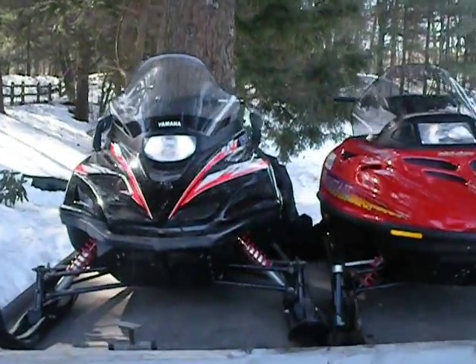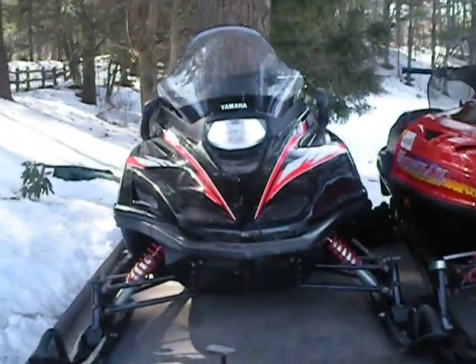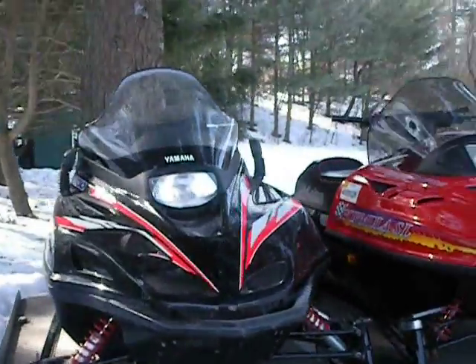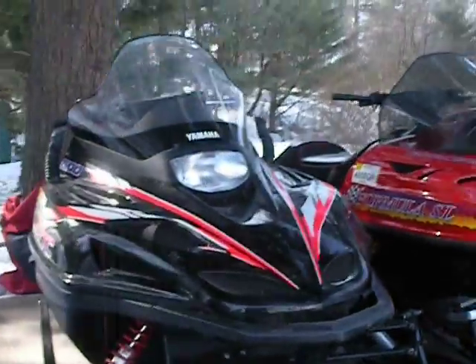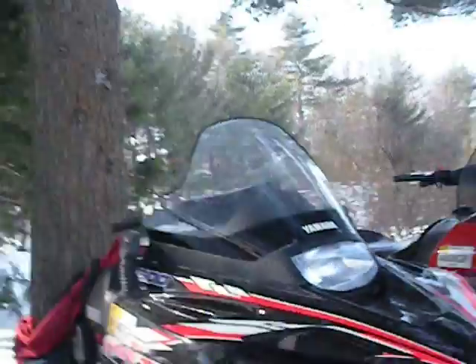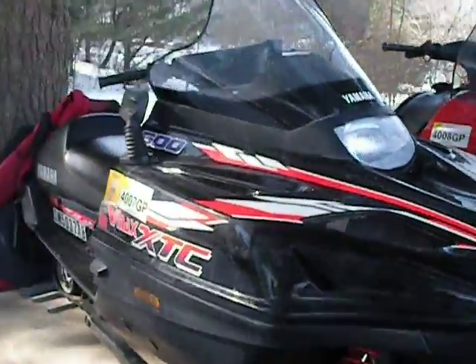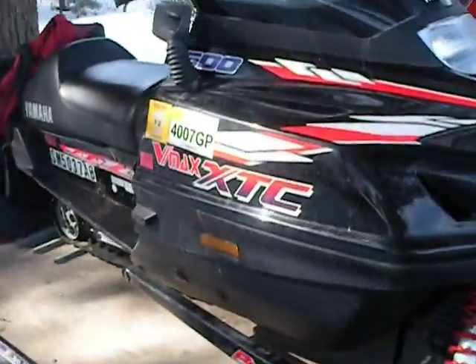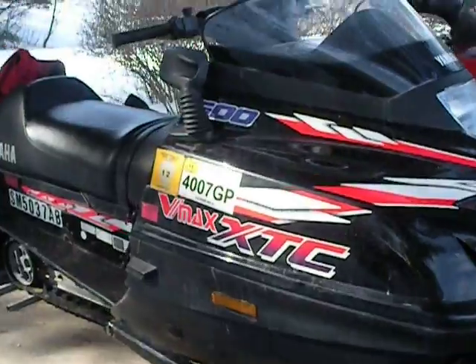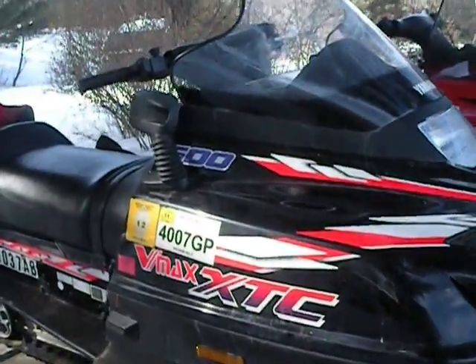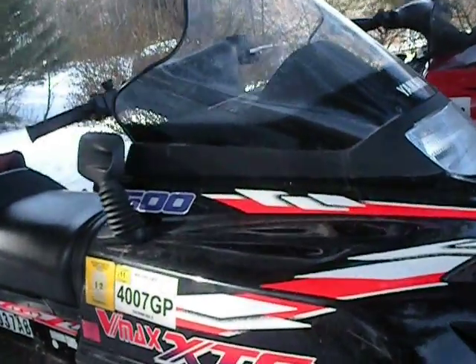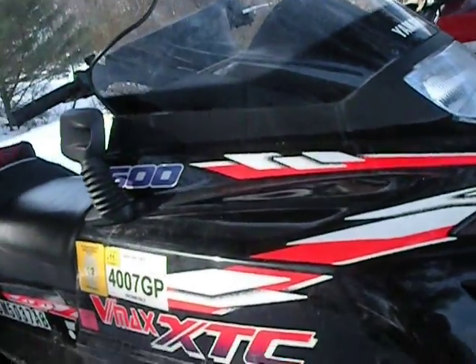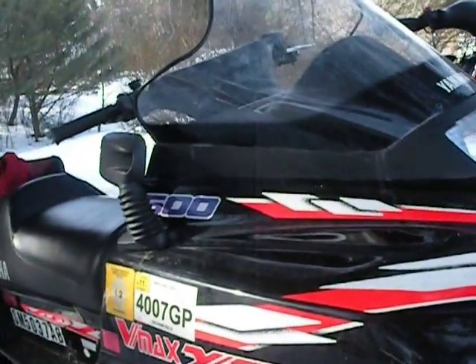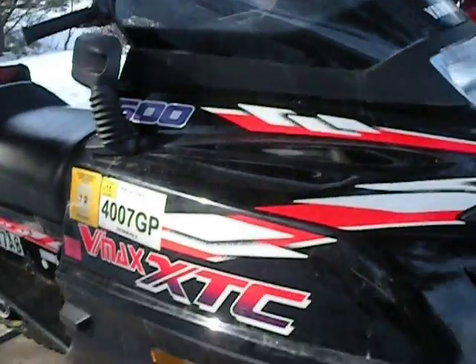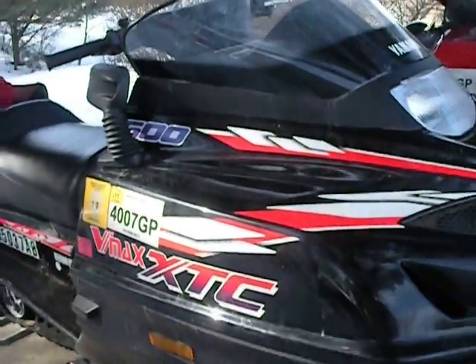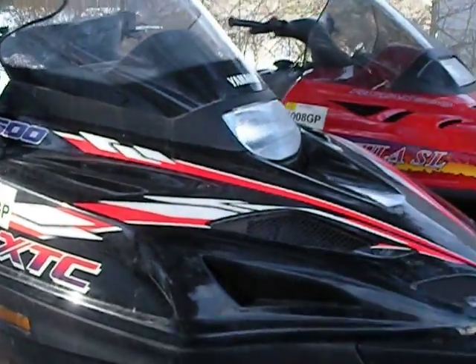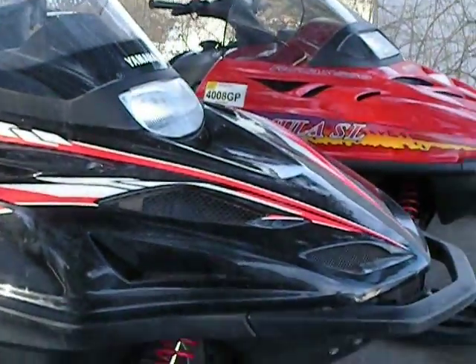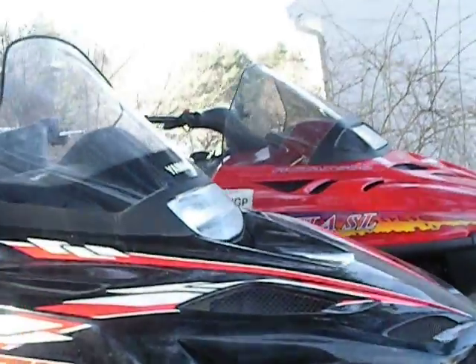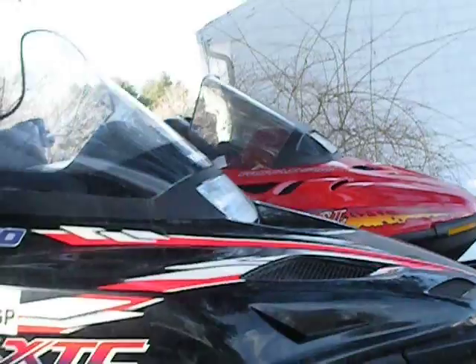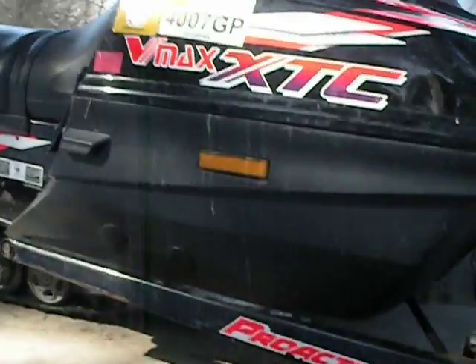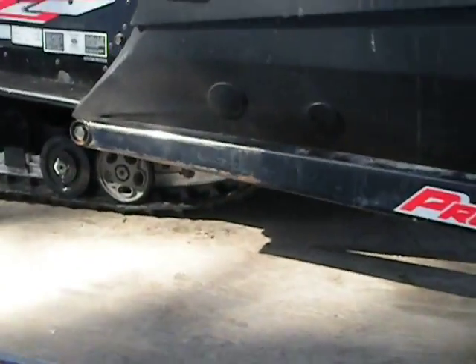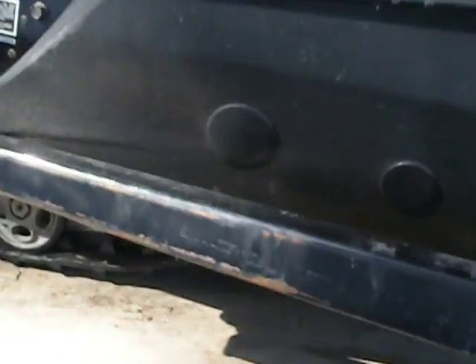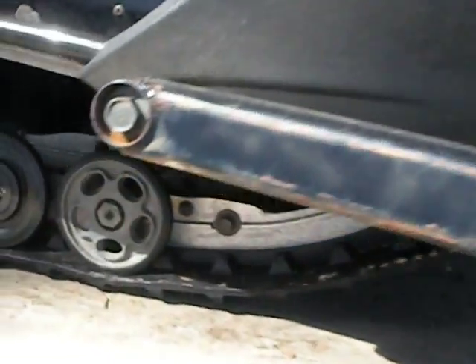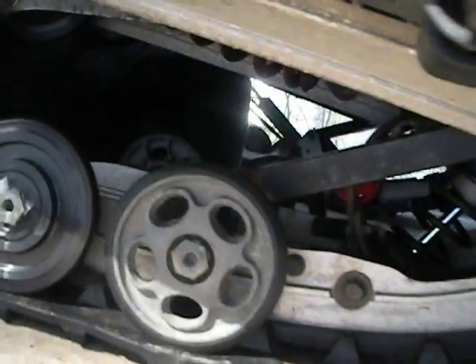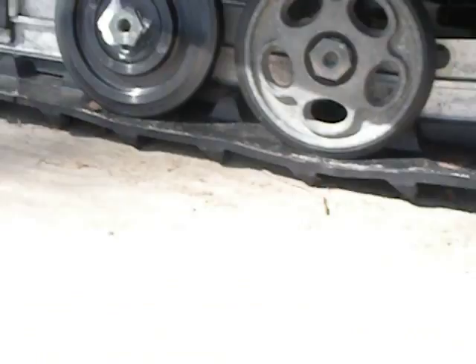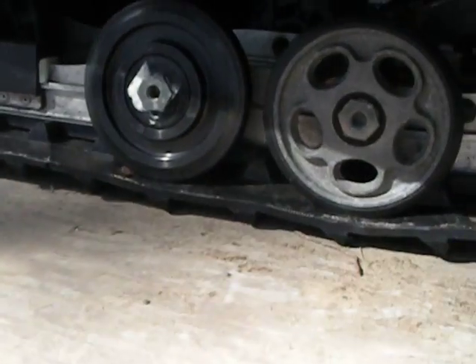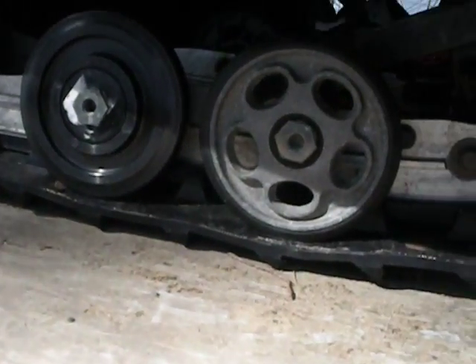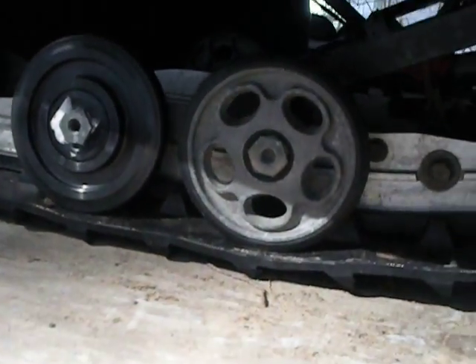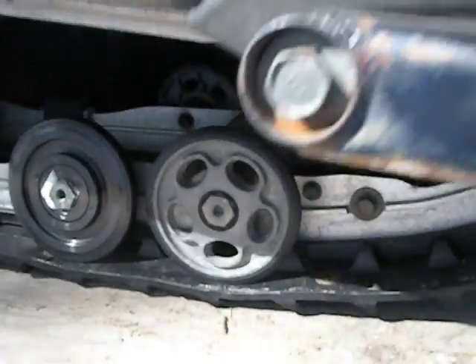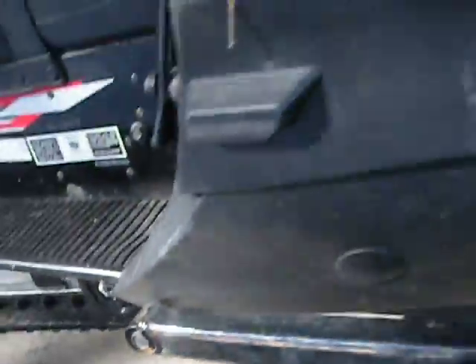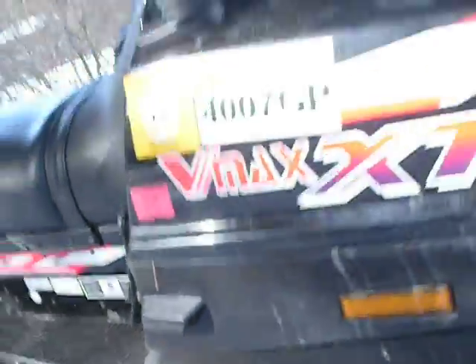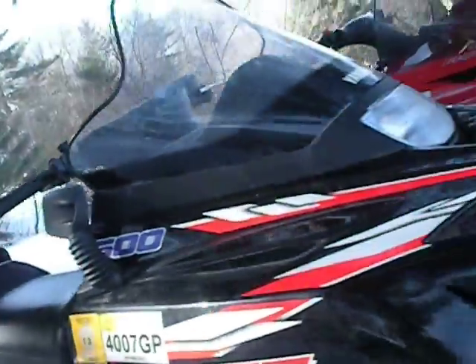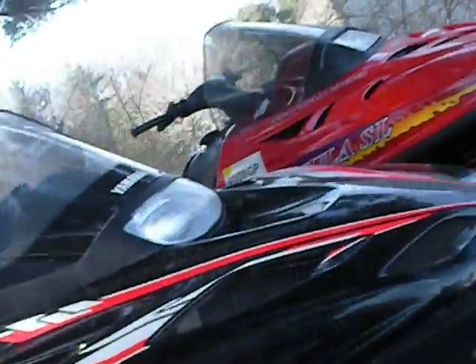My dad's is a Yamaha V-Max XTC 600. He just got it rebuilt this winter. Got a new piston and a new wheel thing, because the other one broke or something.